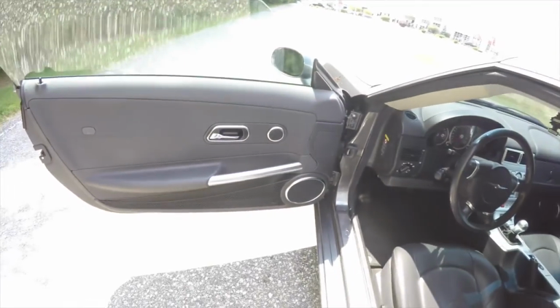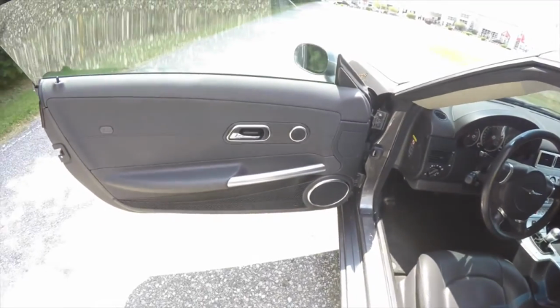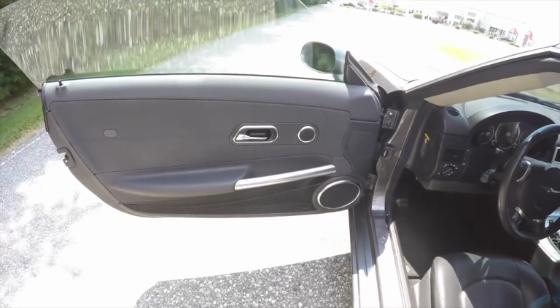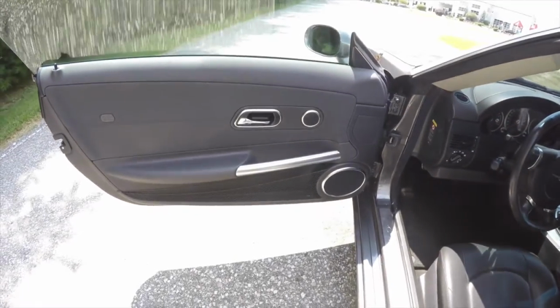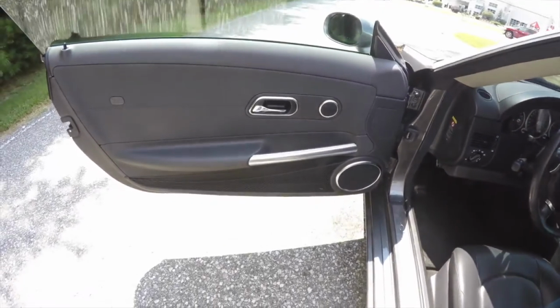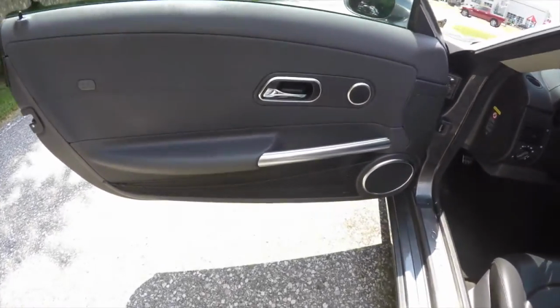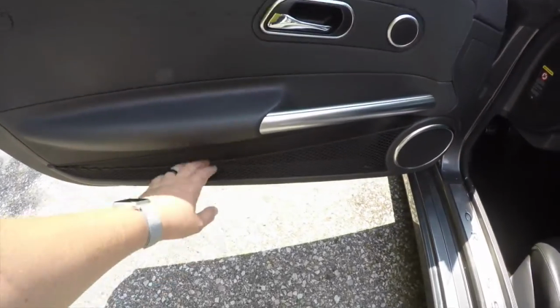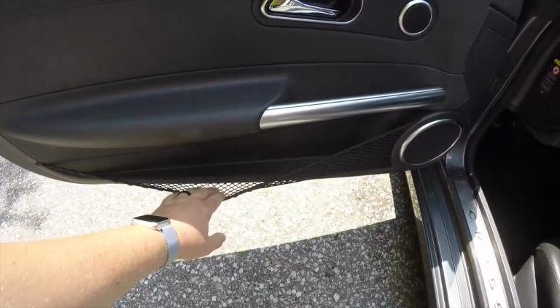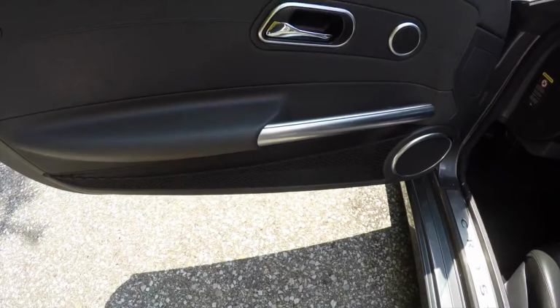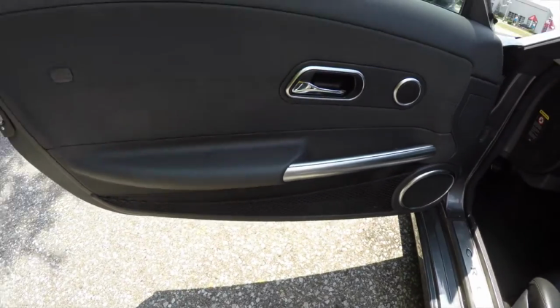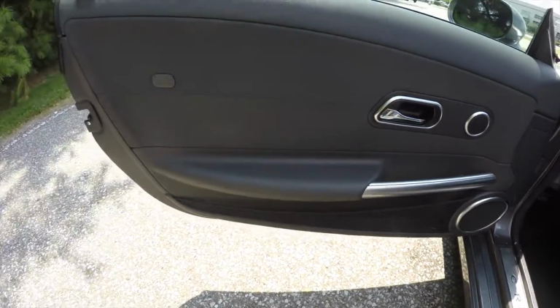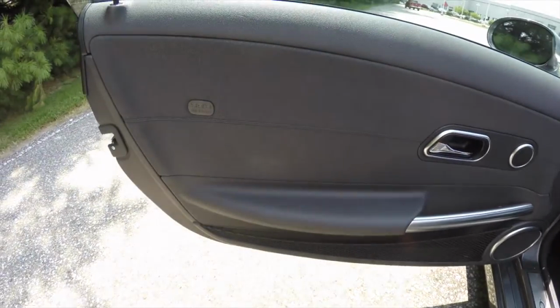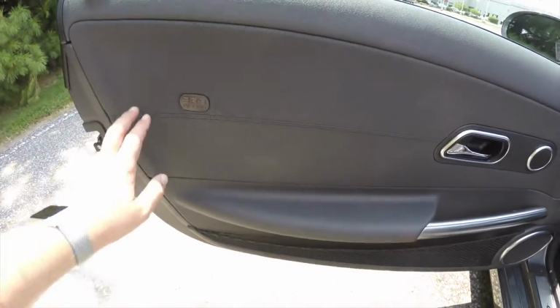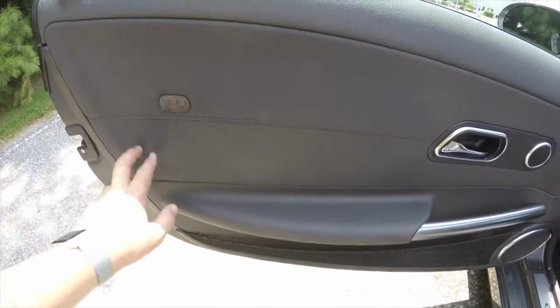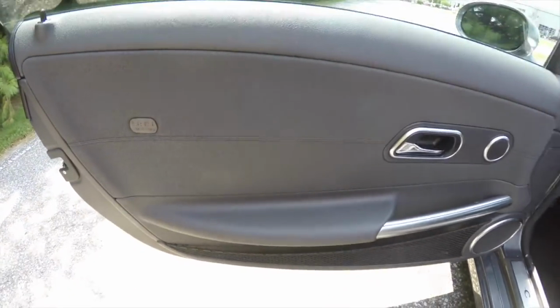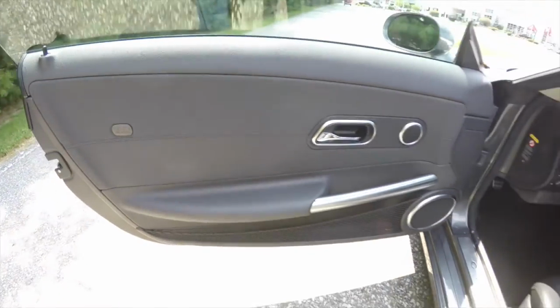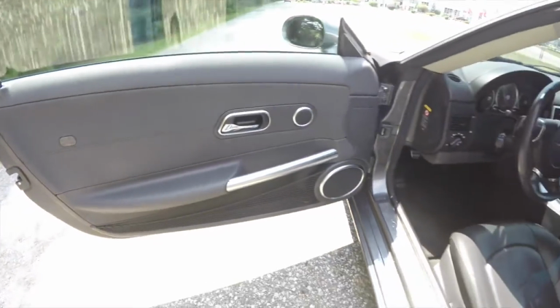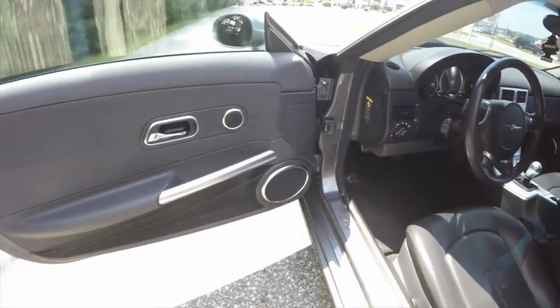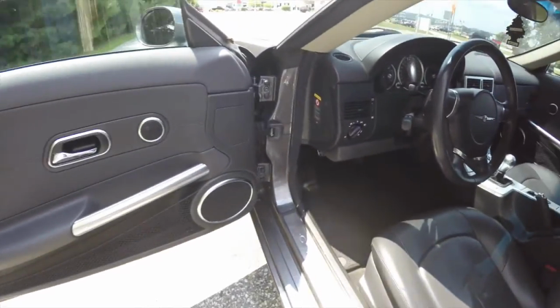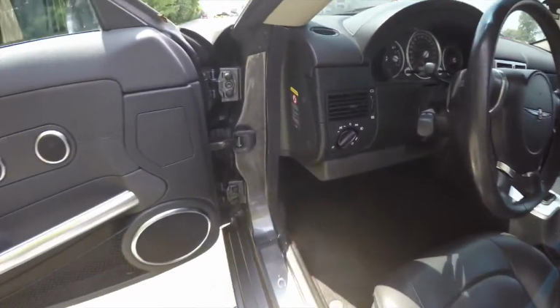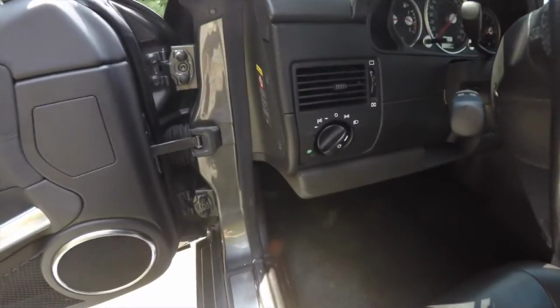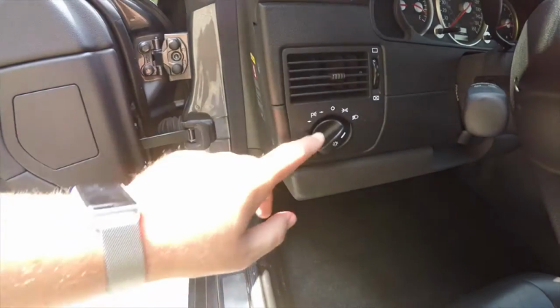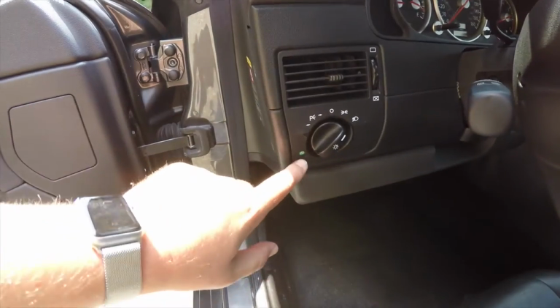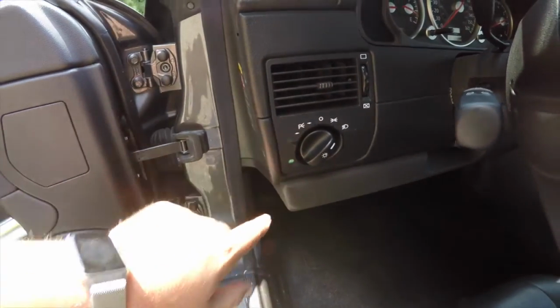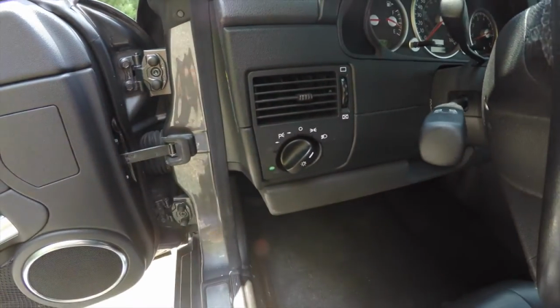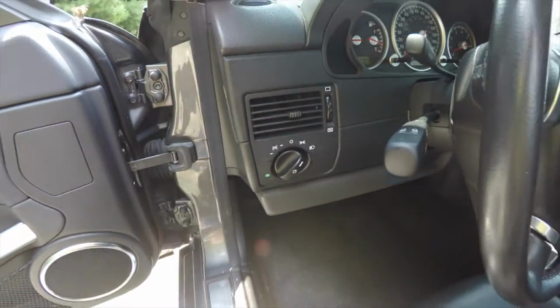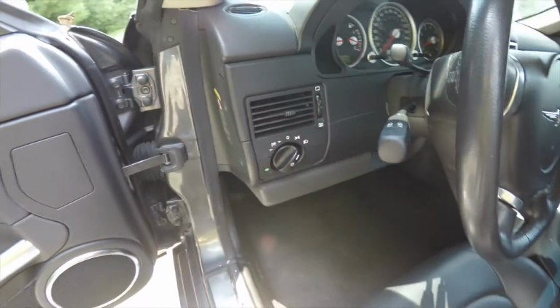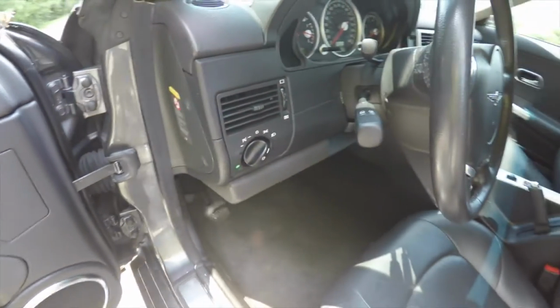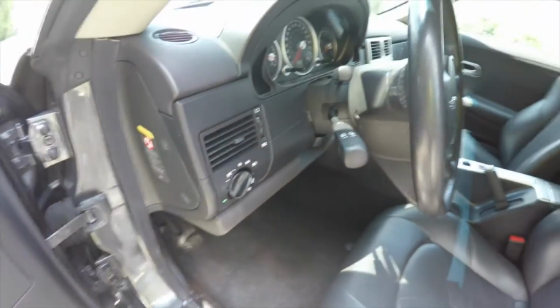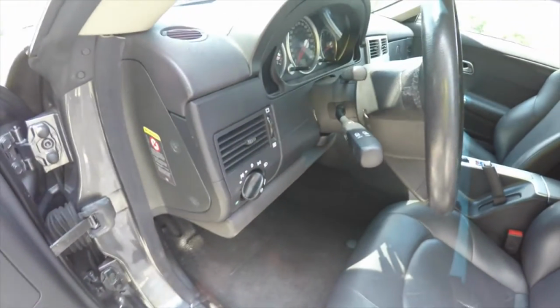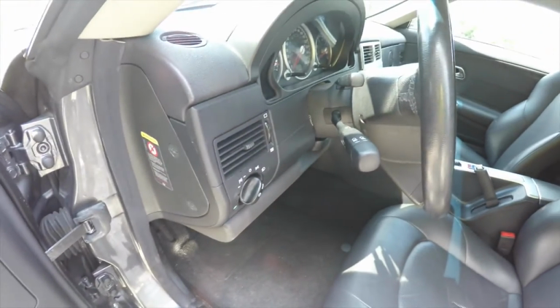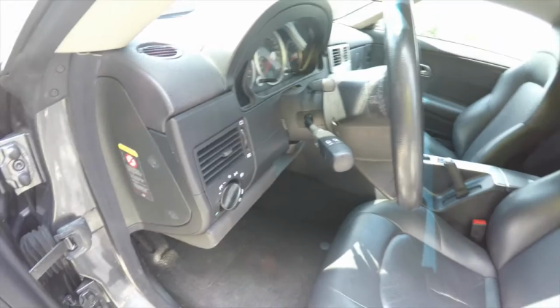The vehicle also has the premium Infinity audio system, door map pockets, and airbags in the door panel. We've also got the headlamp switch with front and rear fog lamps and a leather-wrap telescoping steering wheel.